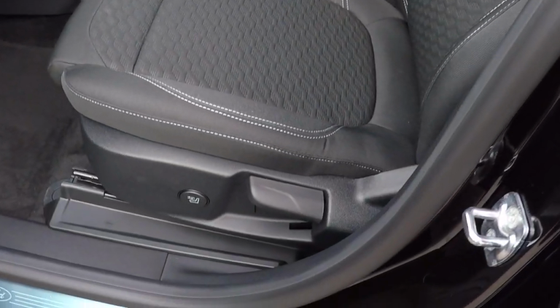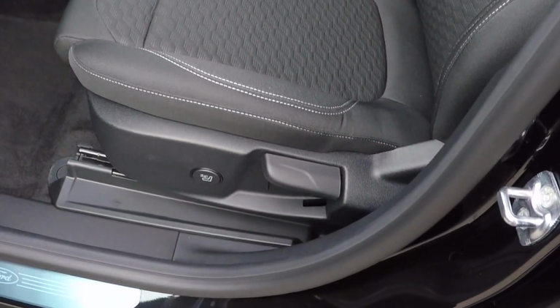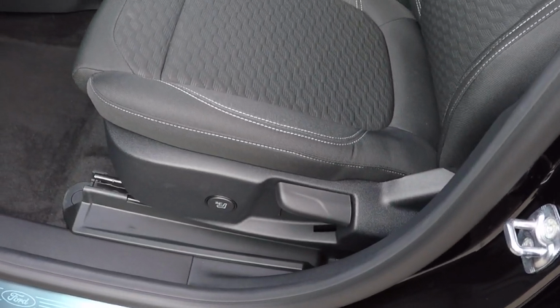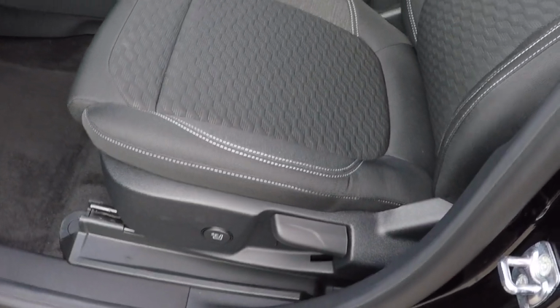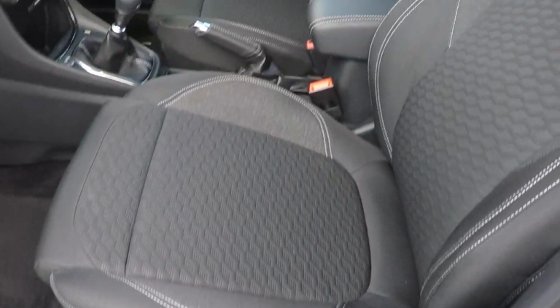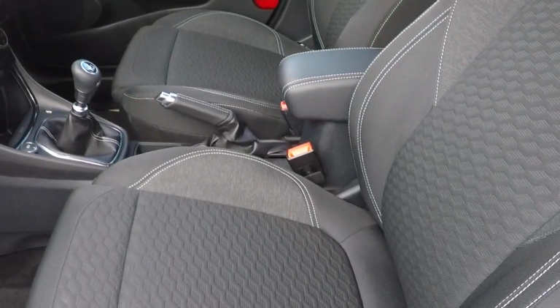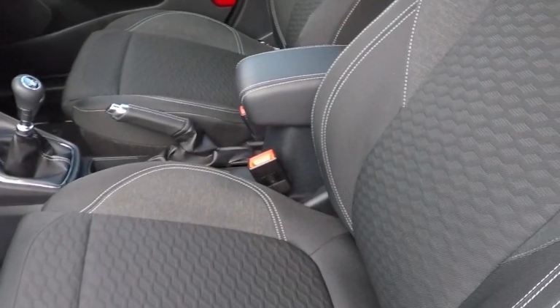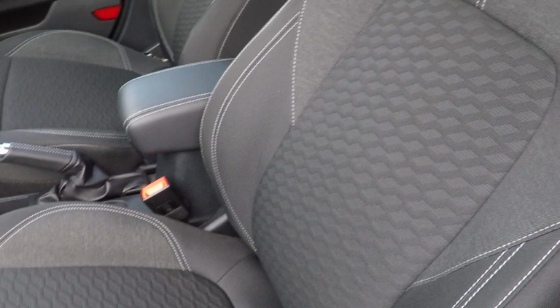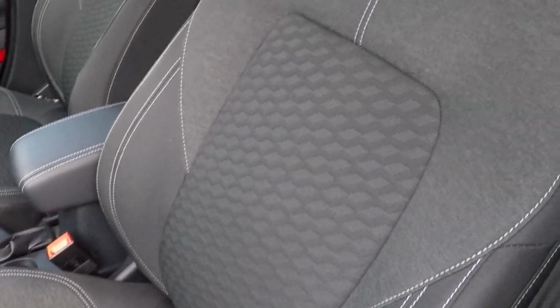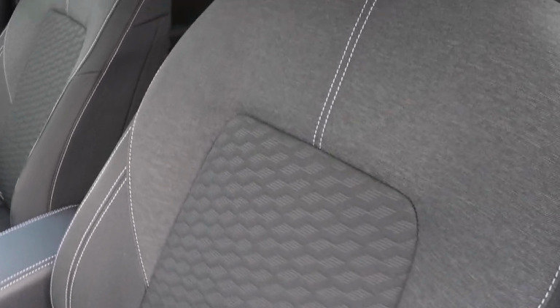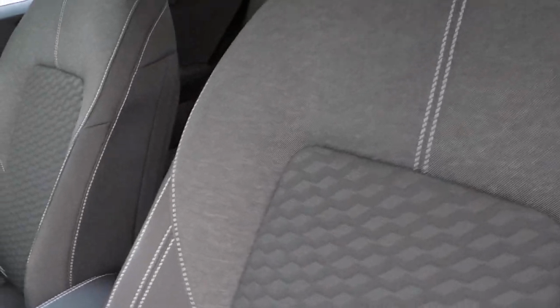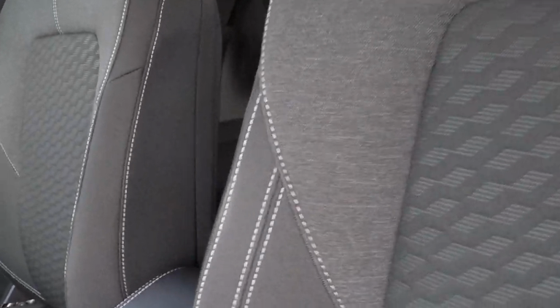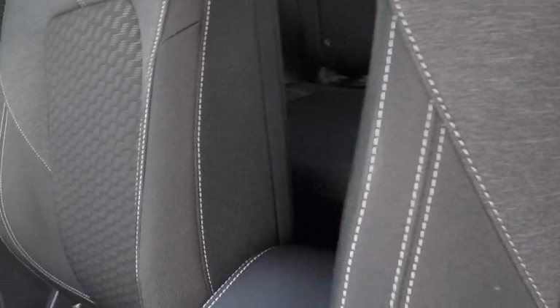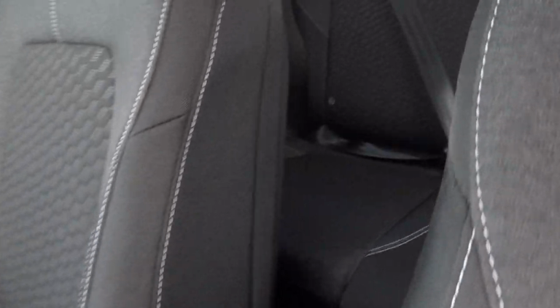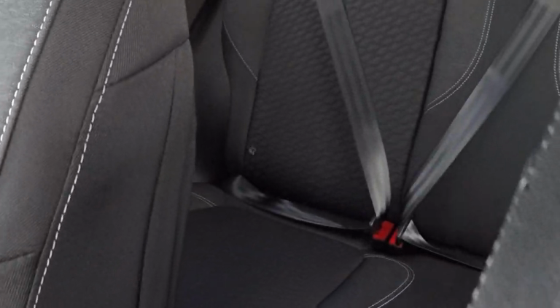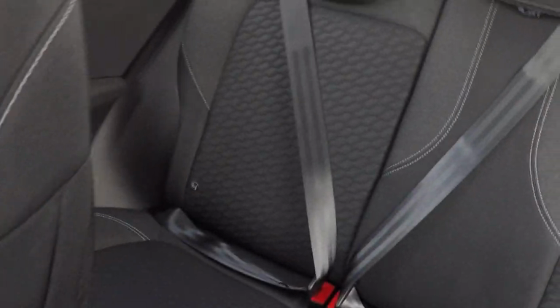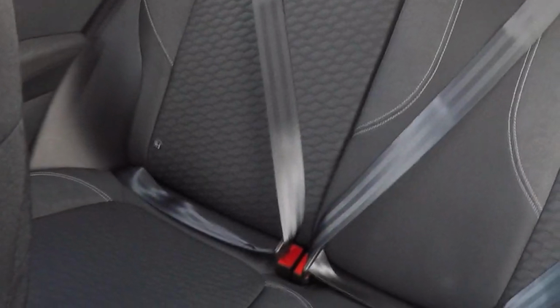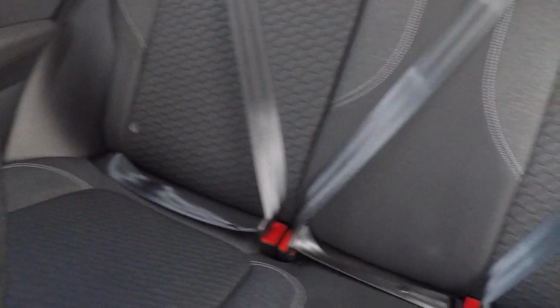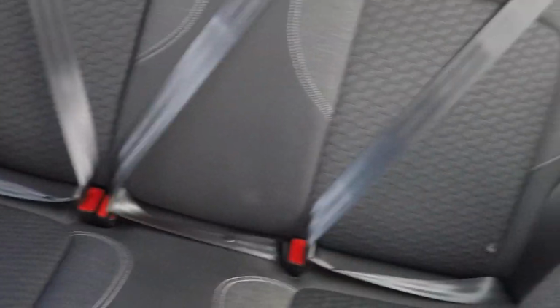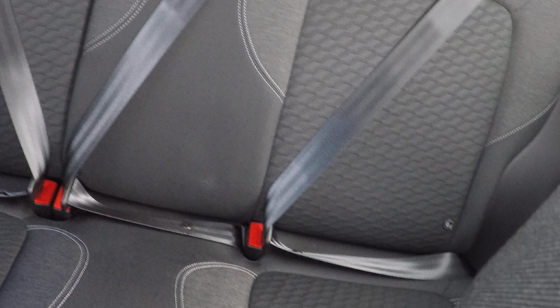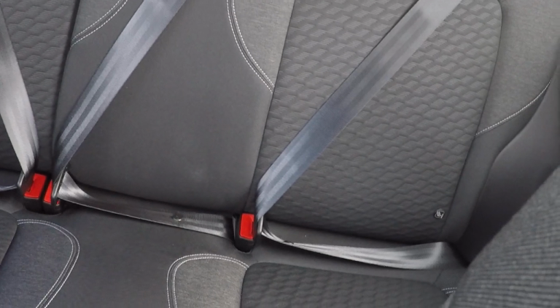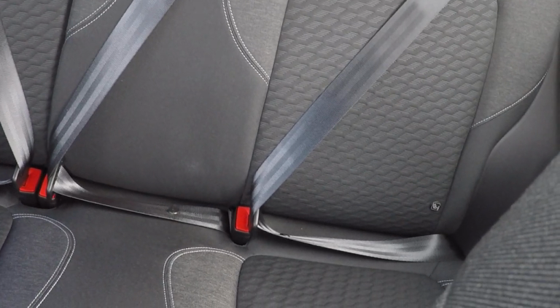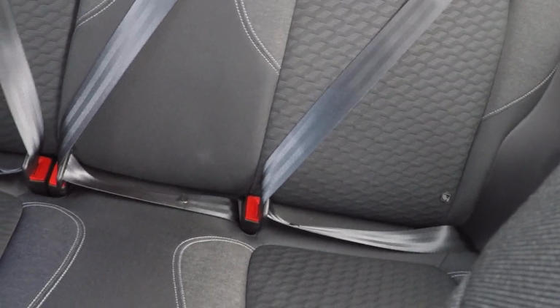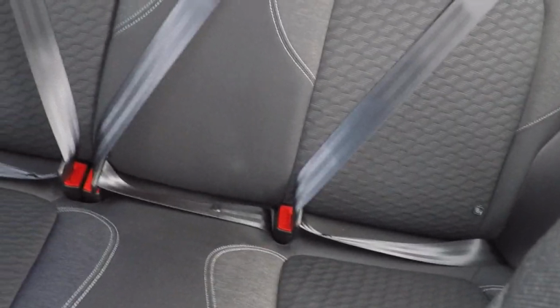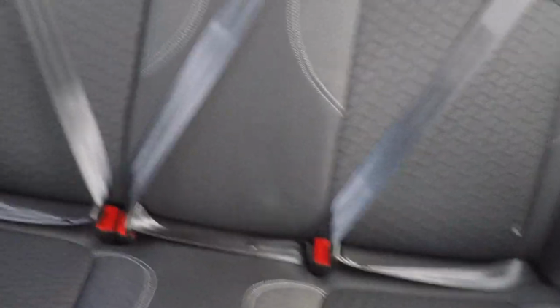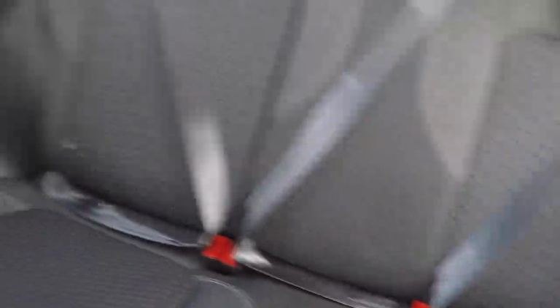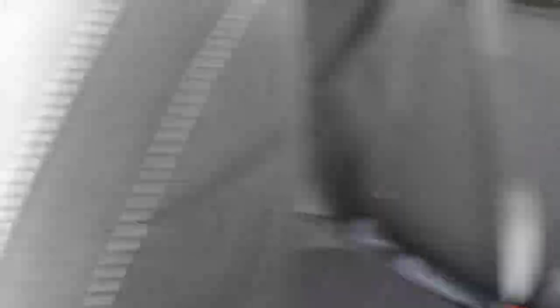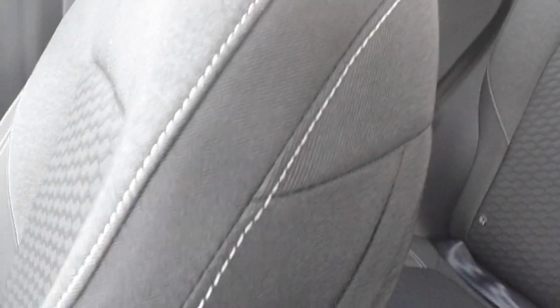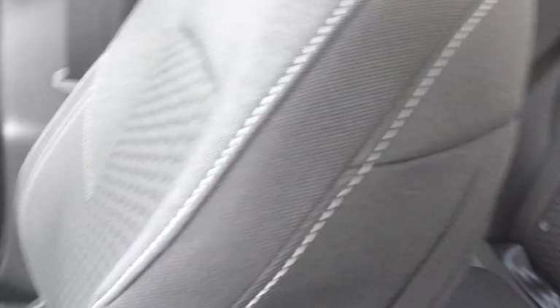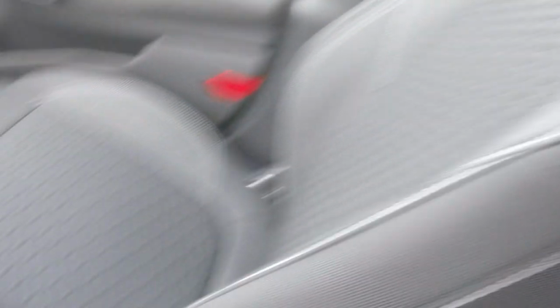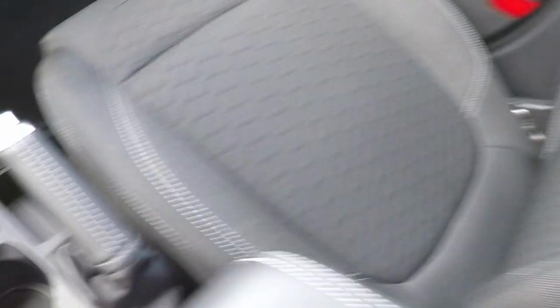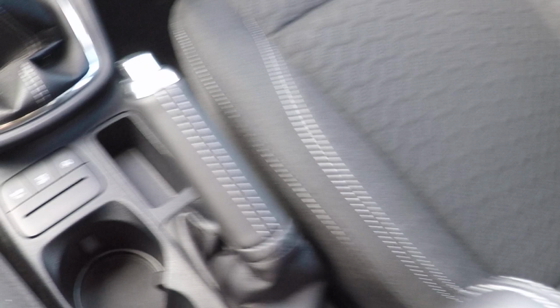Lumber support in both front seats, as you can see, beautiful attention to detail. Isofix child seat anchor points in the back, aiding in keeping babies, children and toddlers as safe as possible.